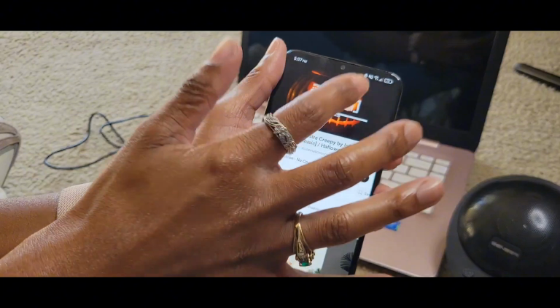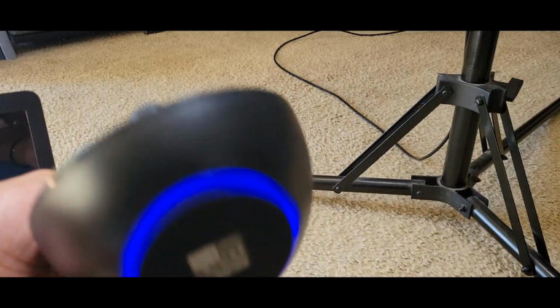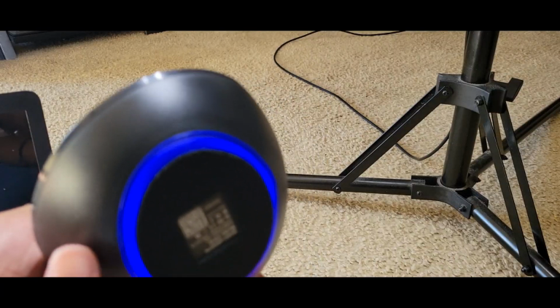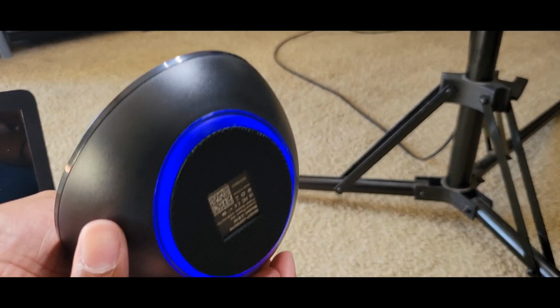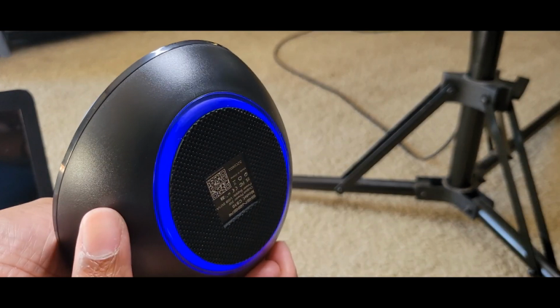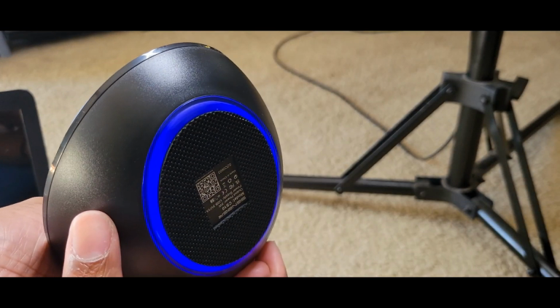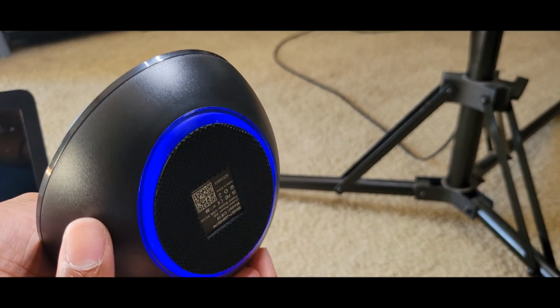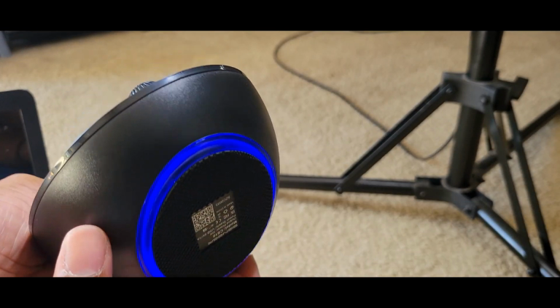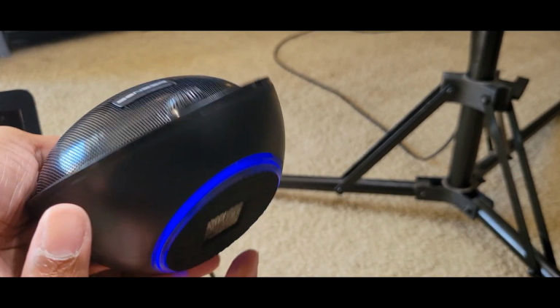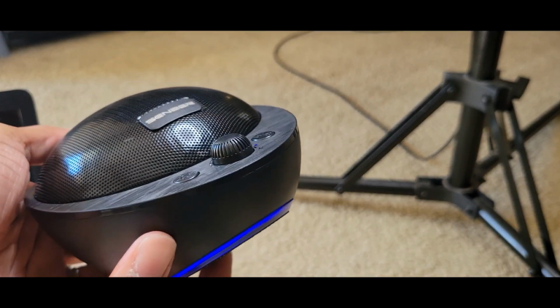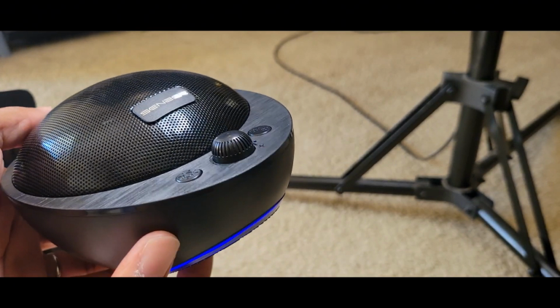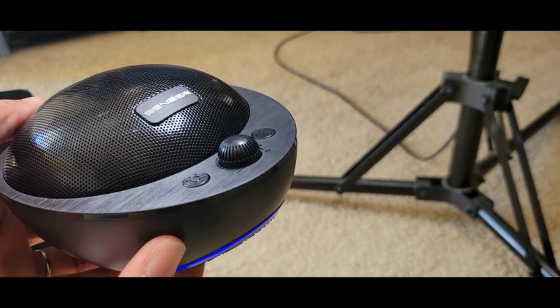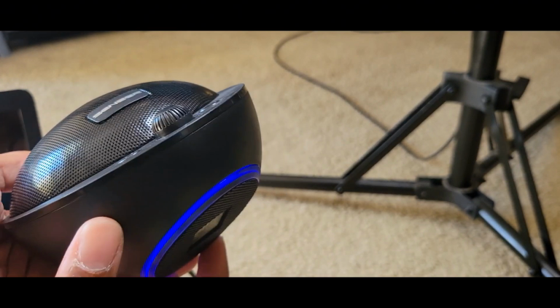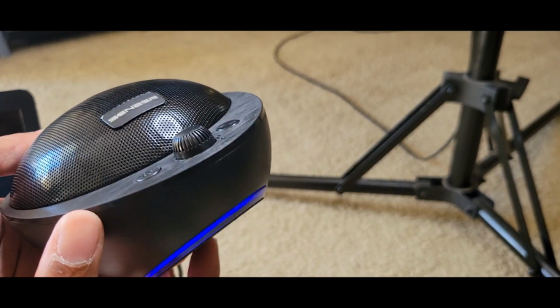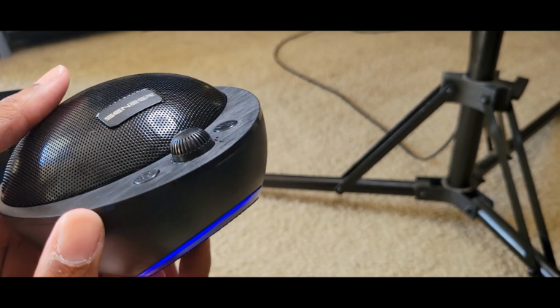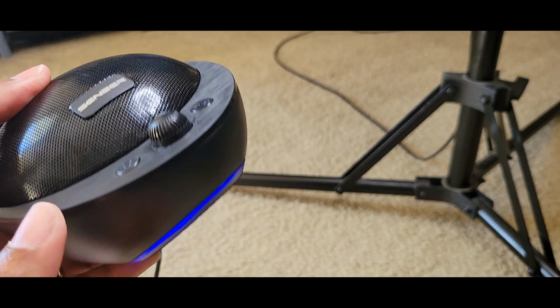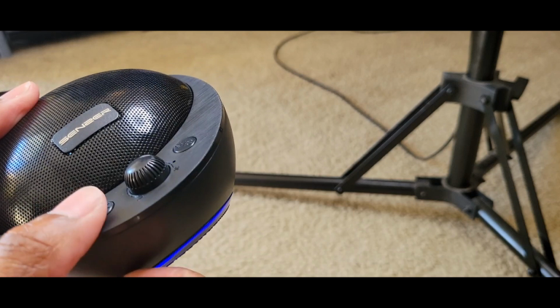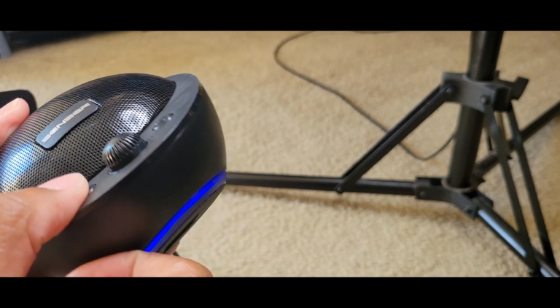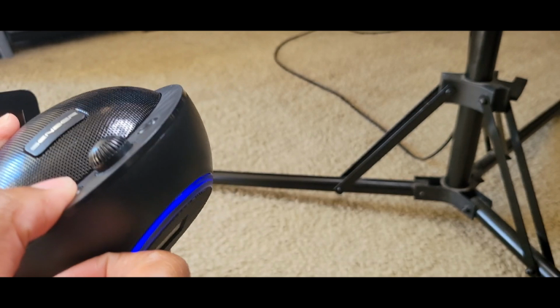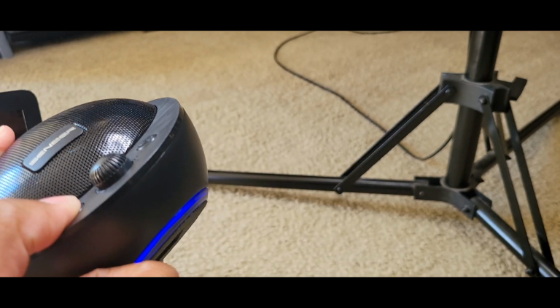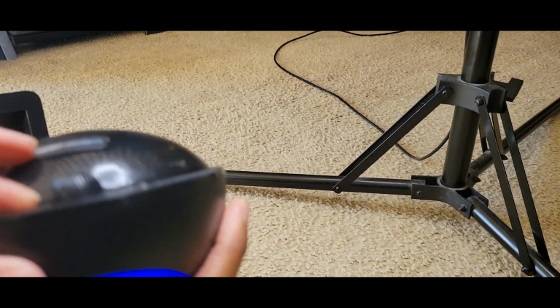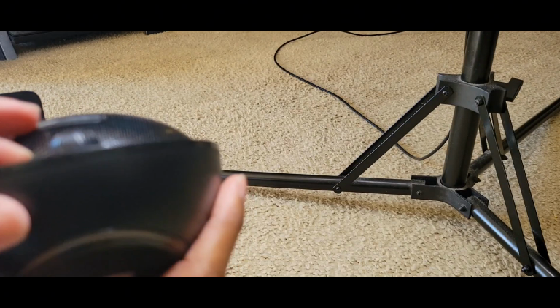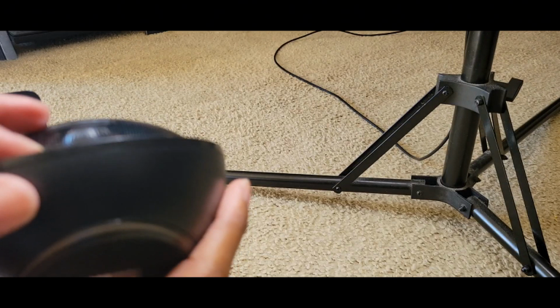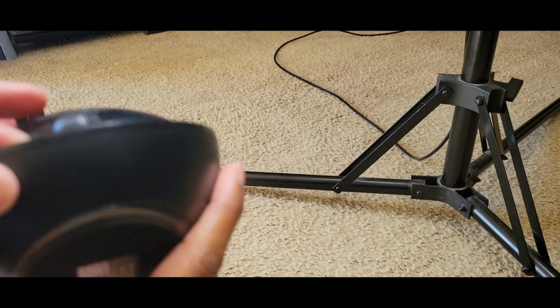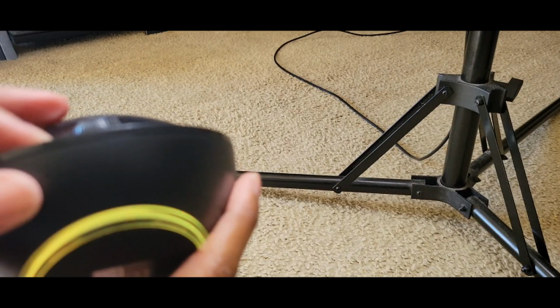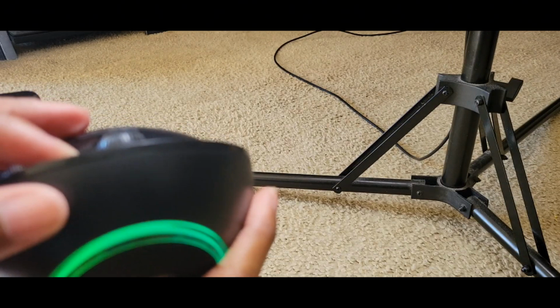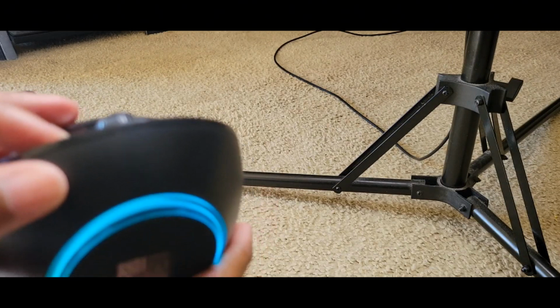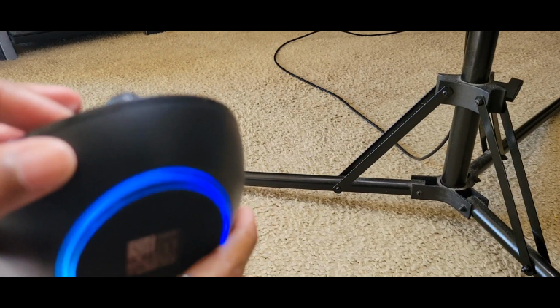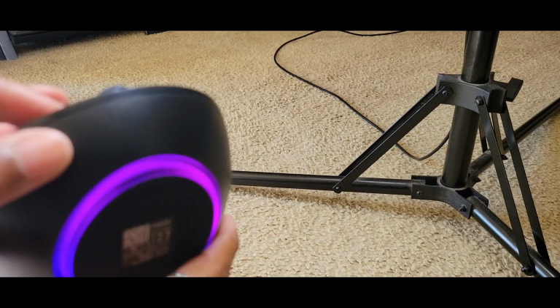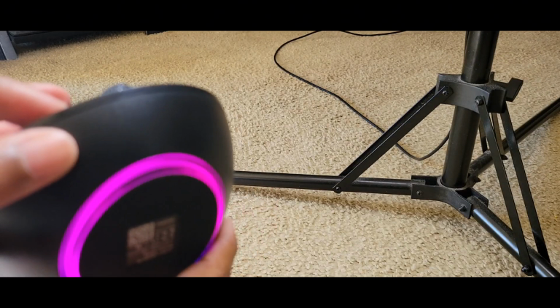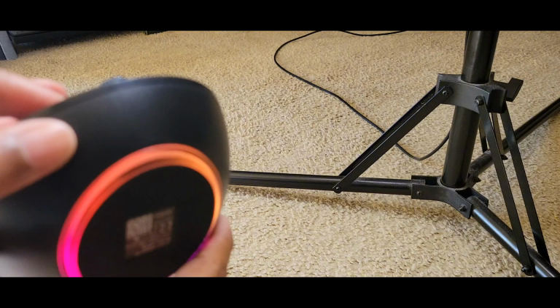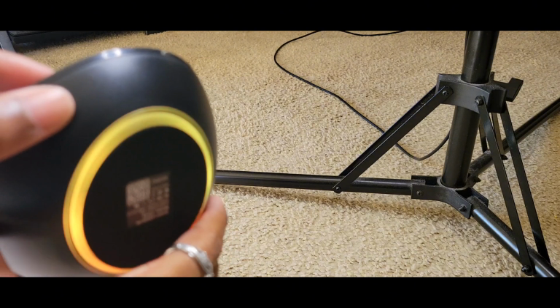It also has lights at the bottom, so right when you have it on your desk it will light up with an LED light. It's in blue right now, but you can match it and change it to different colors.